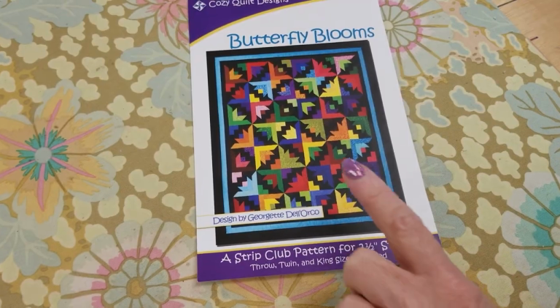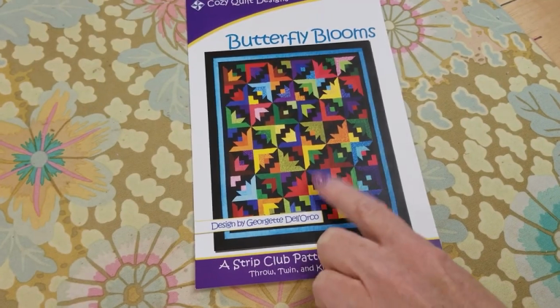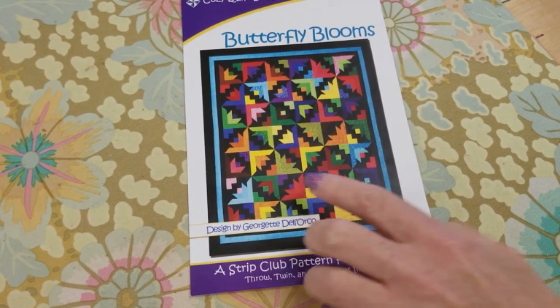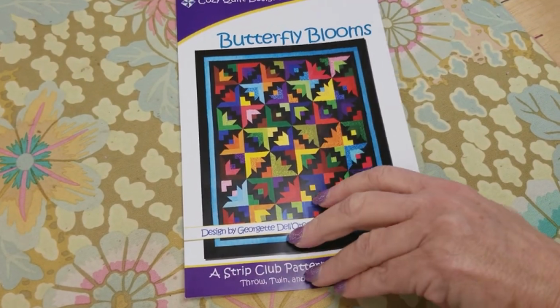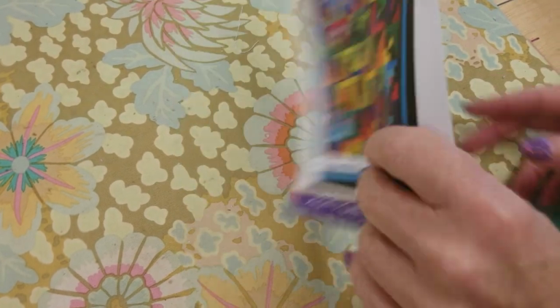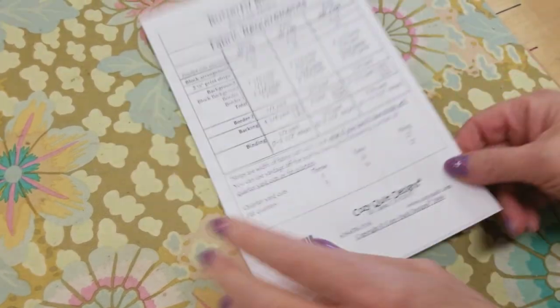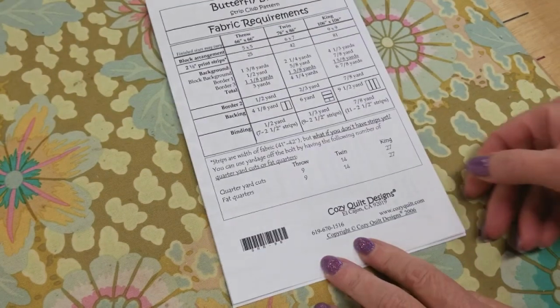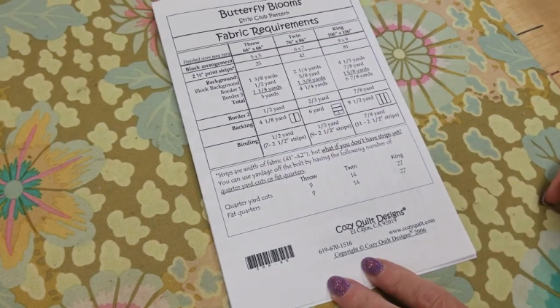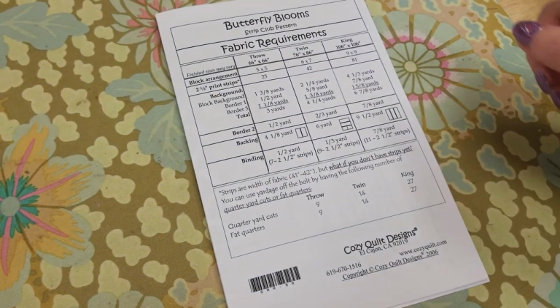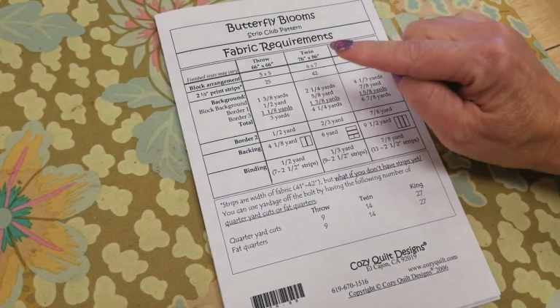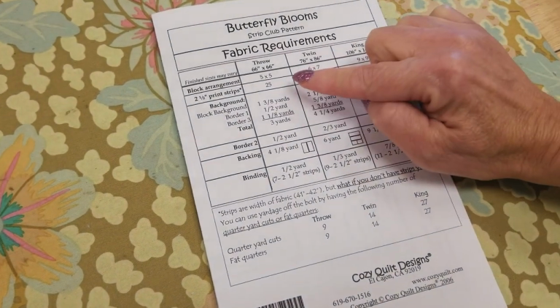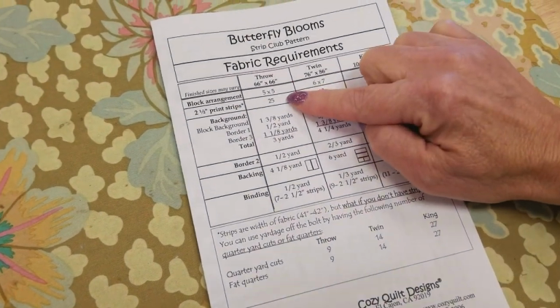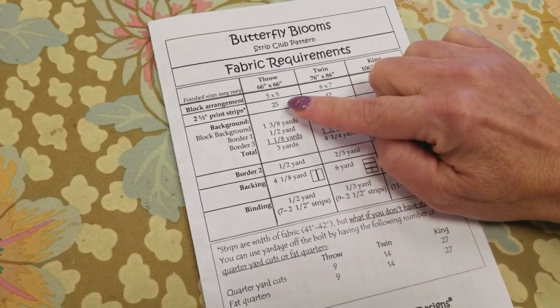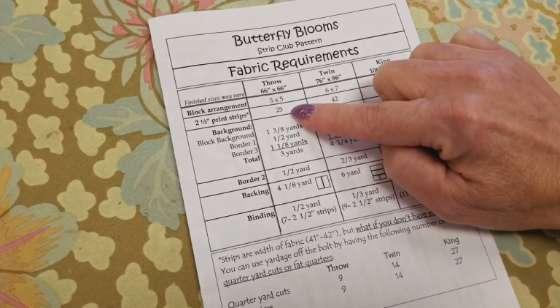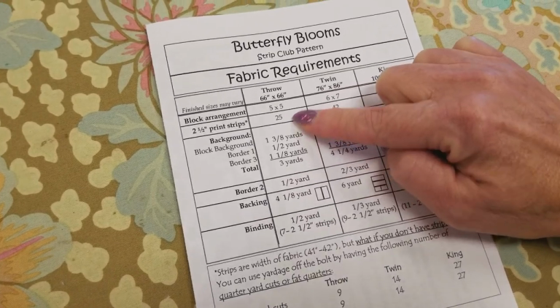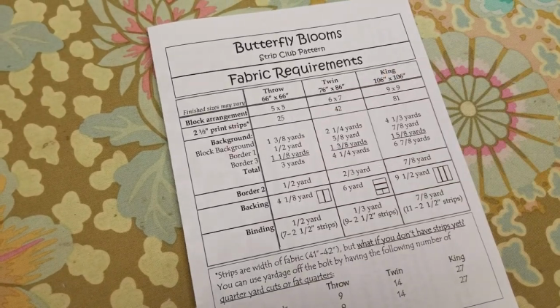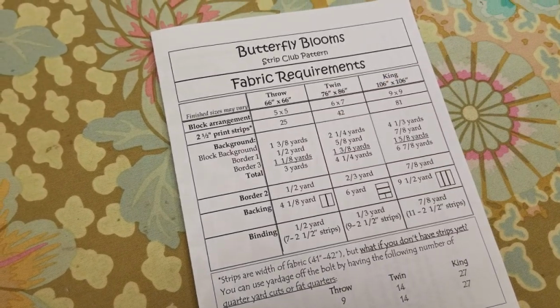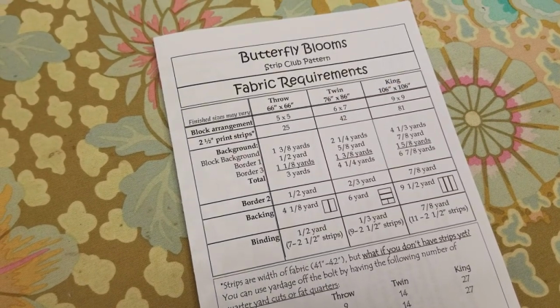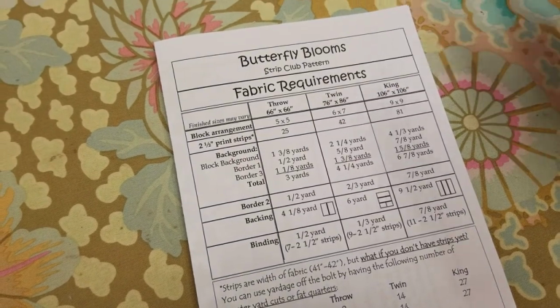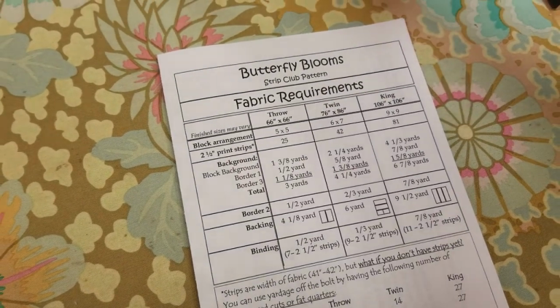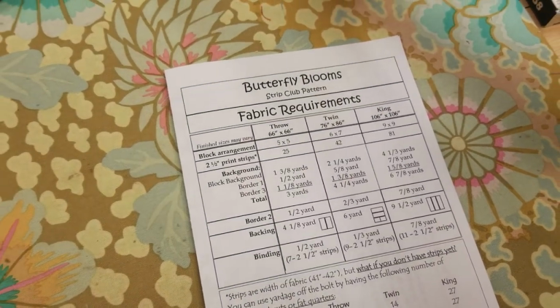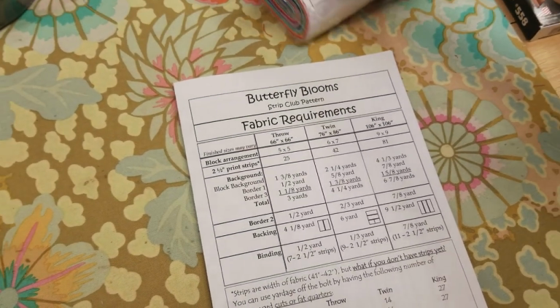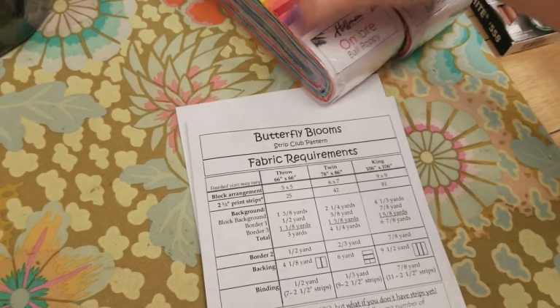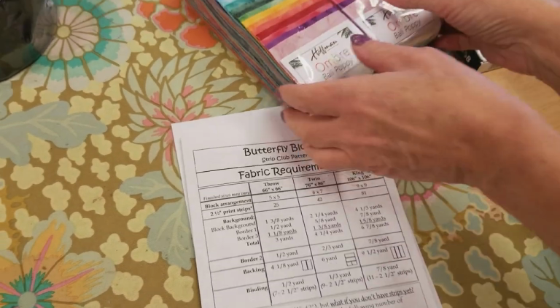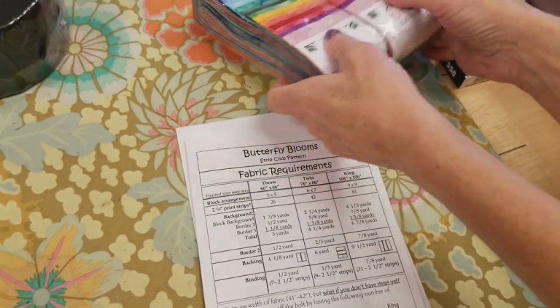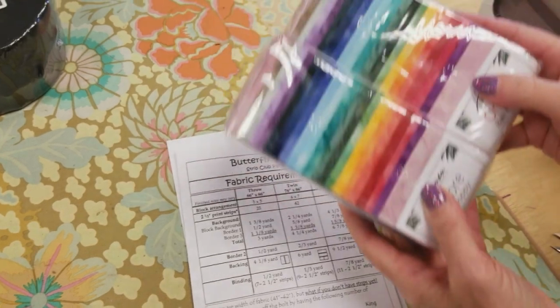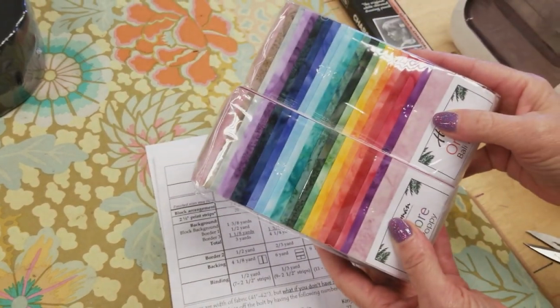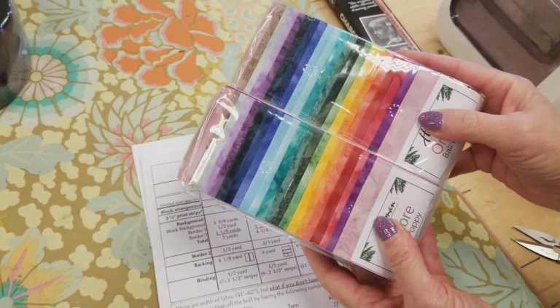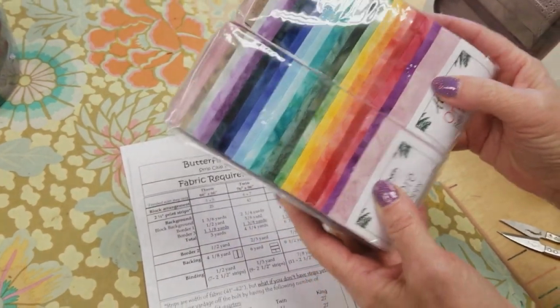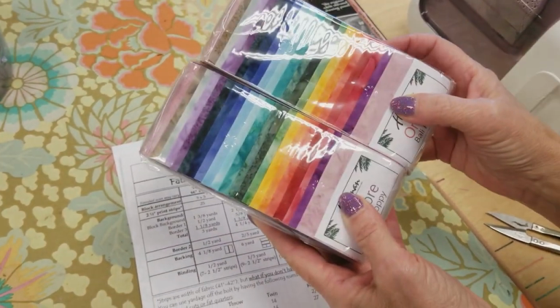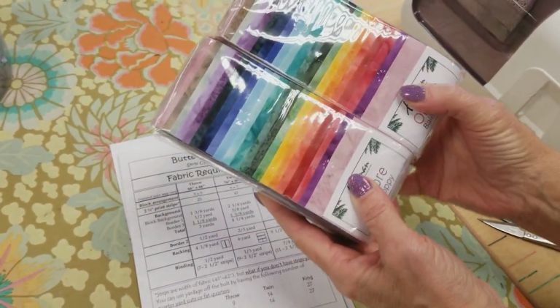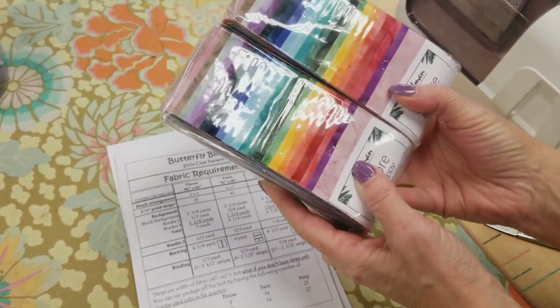This pattern comes with three different sizes and I'm going to make the throw today. So I need 25 jelly roll strips and I want nice colorful ones. These little packs have got 20 each, so we'll pick out the ones we like from there.